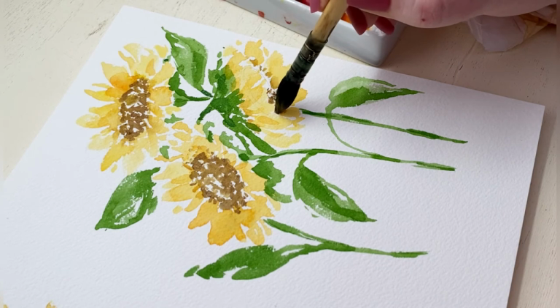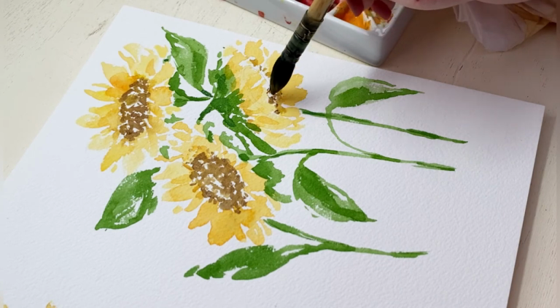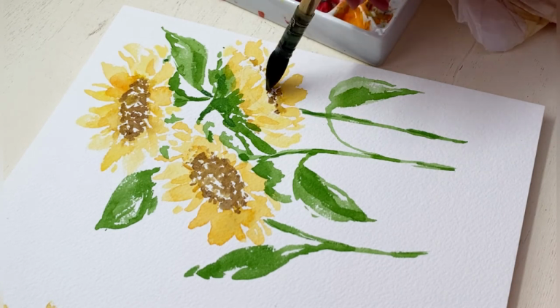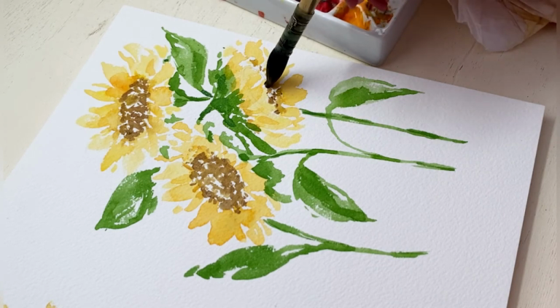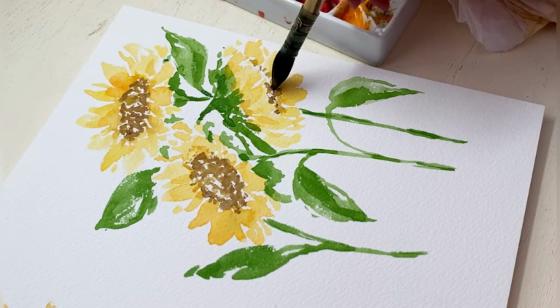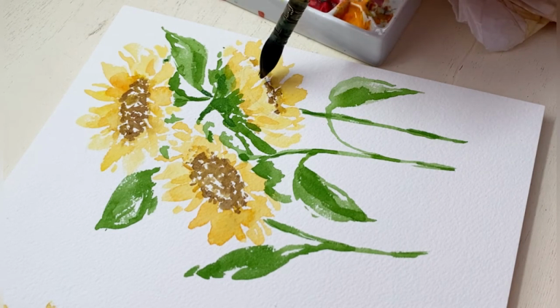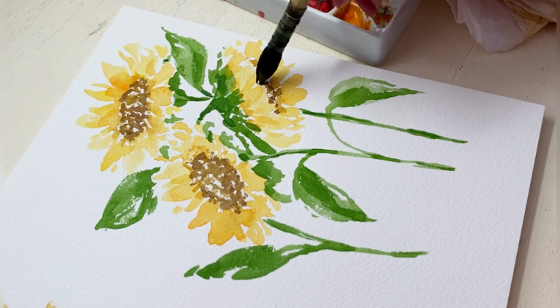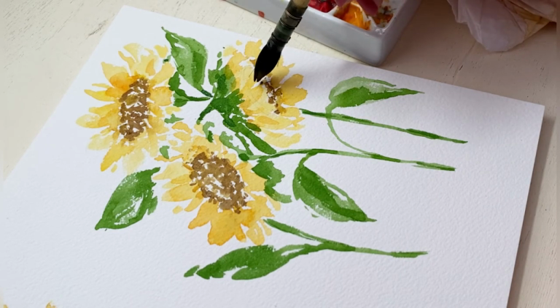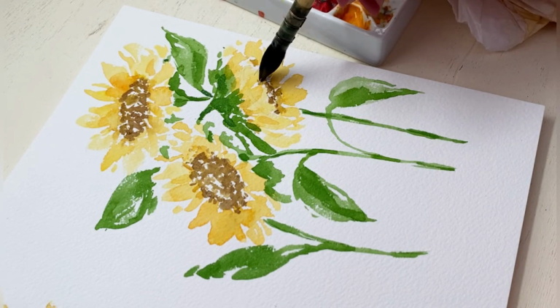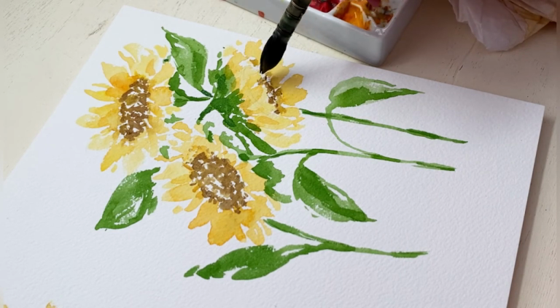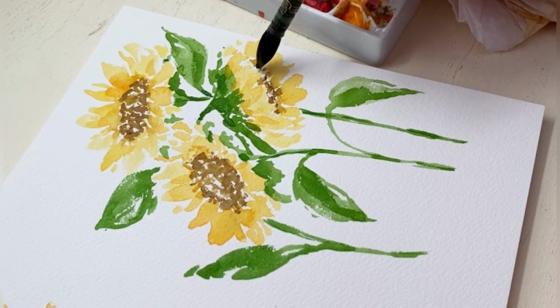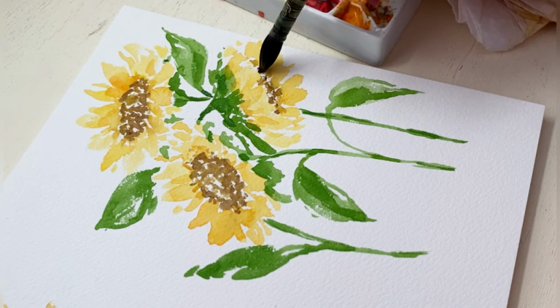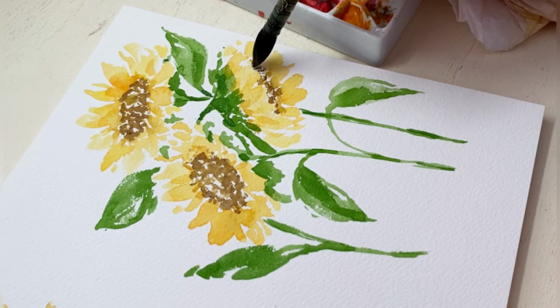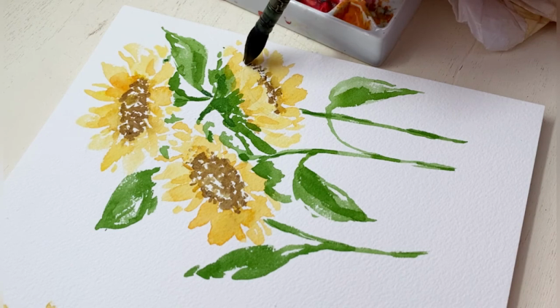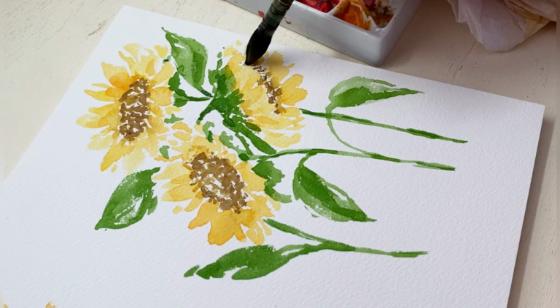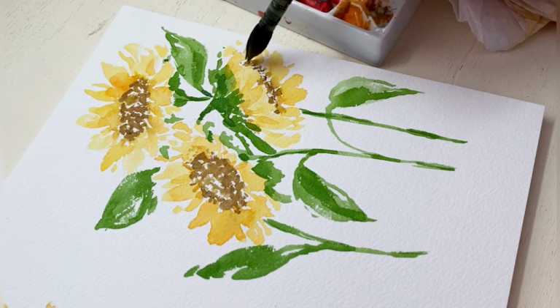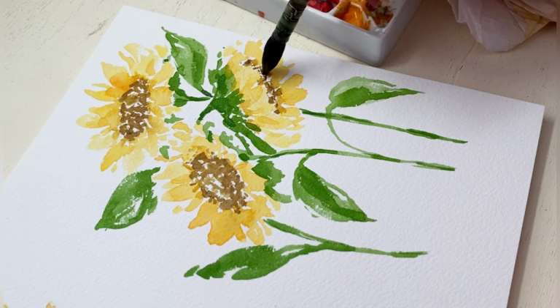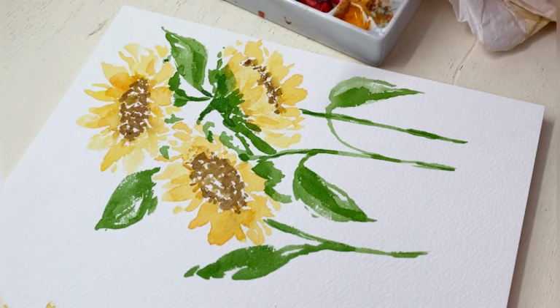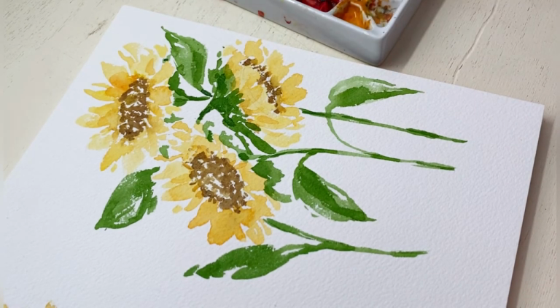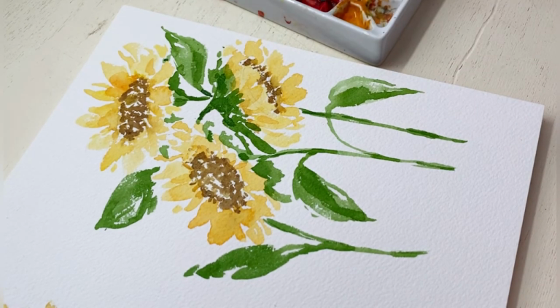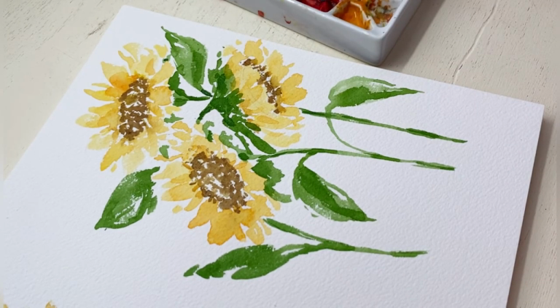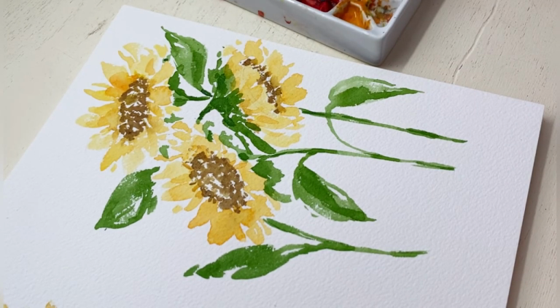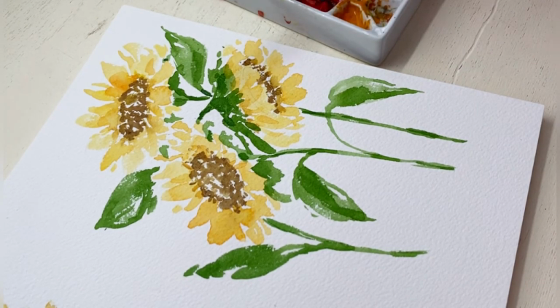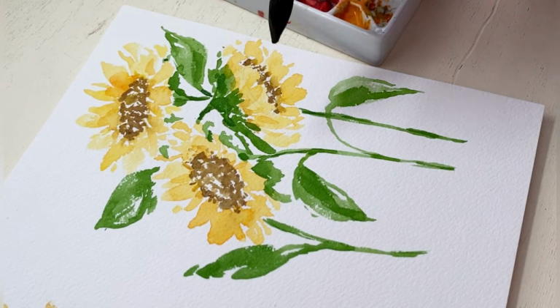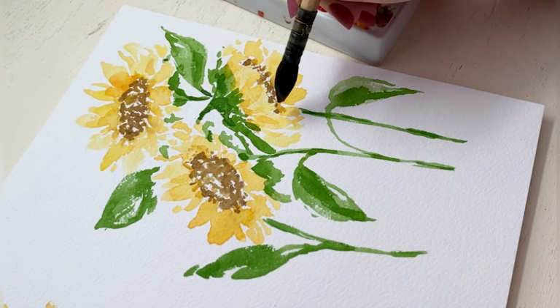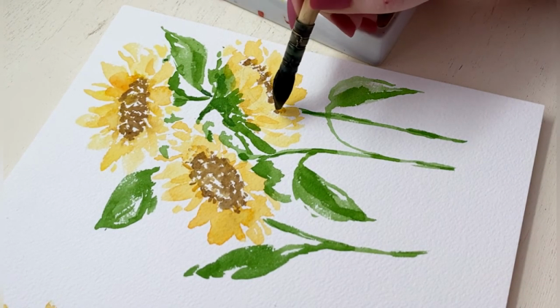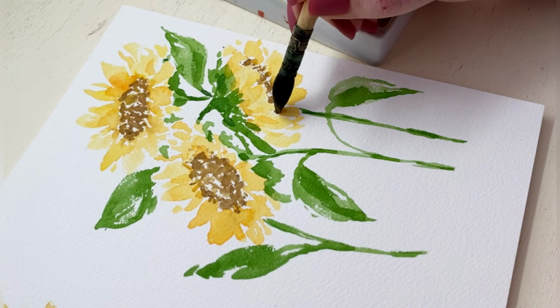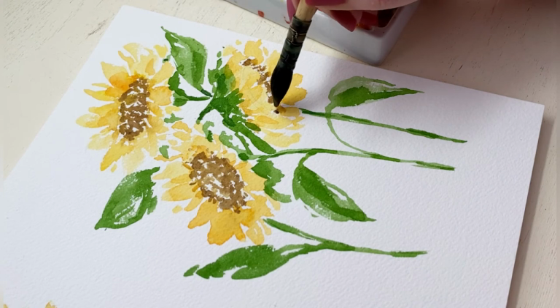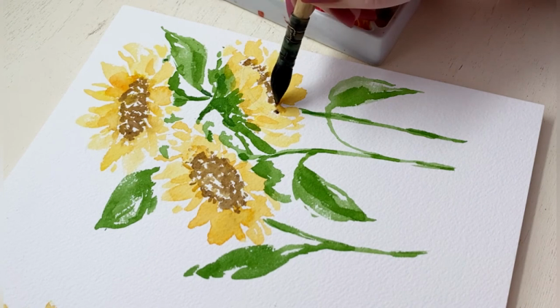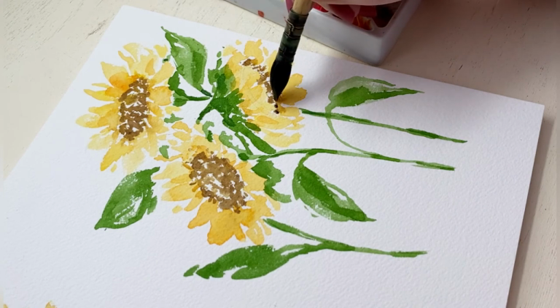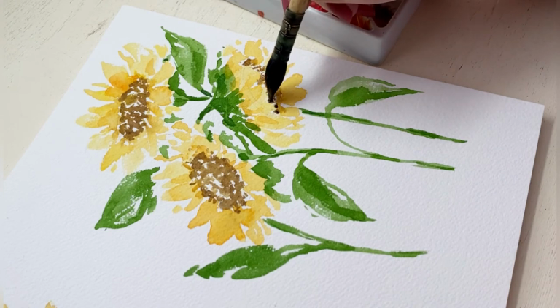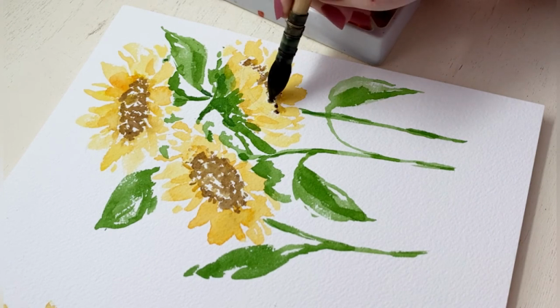So I'm going to make sure that the whole thing is dark. We're going to maintain the white space but the whole center on this lower flower is going to be dark brown to kind of a blackish color.